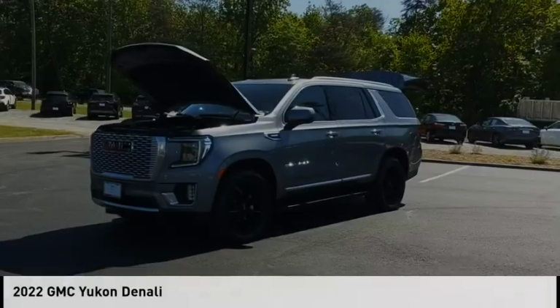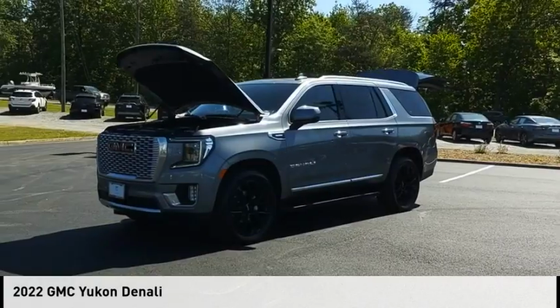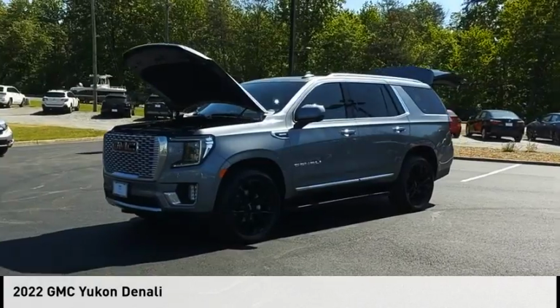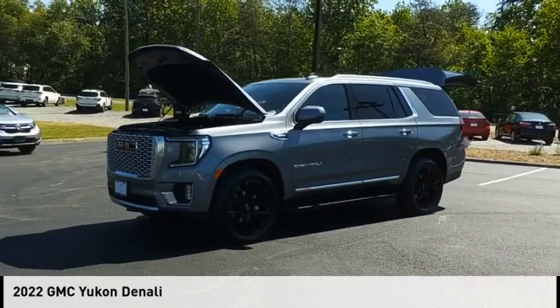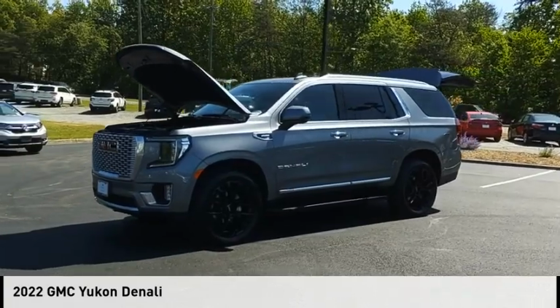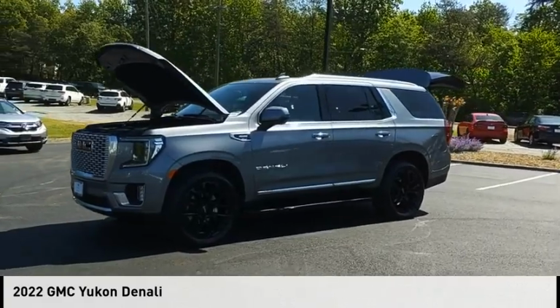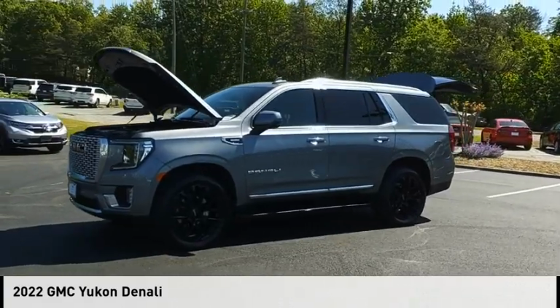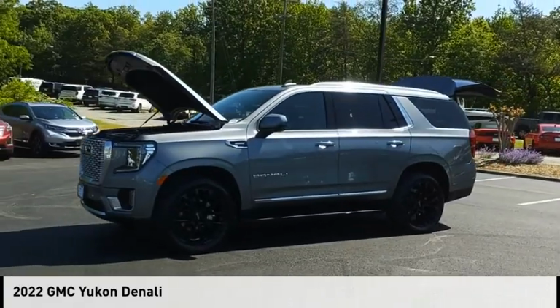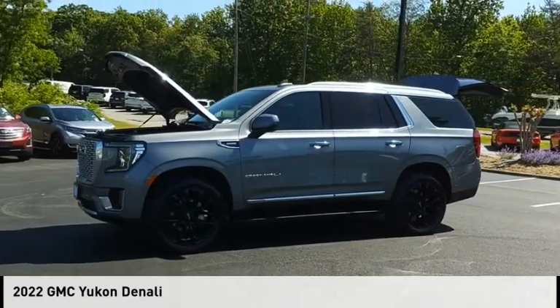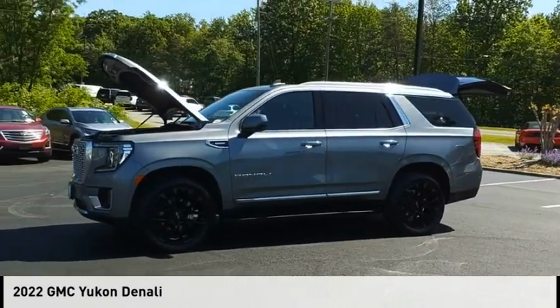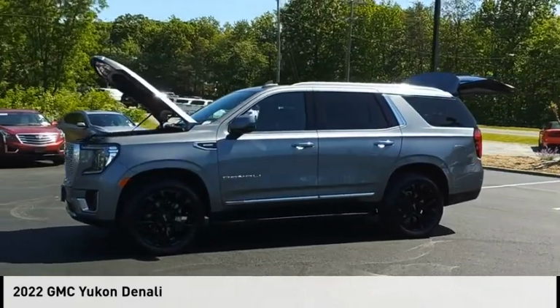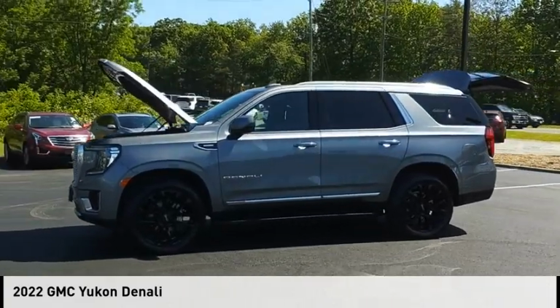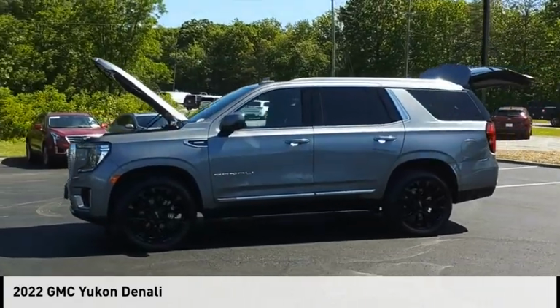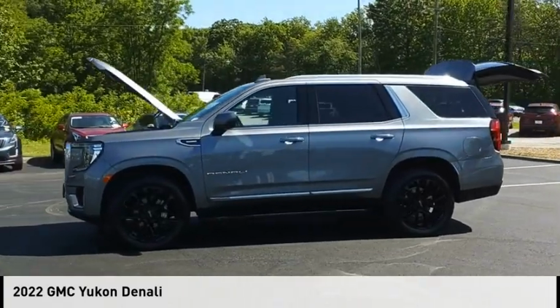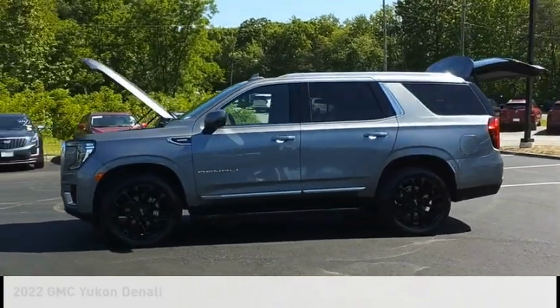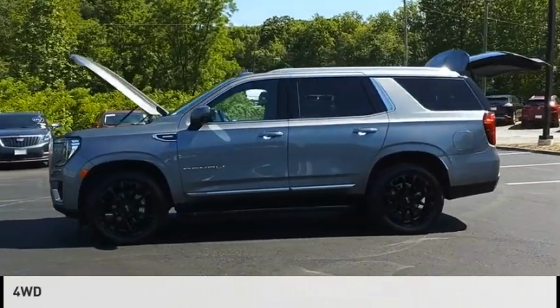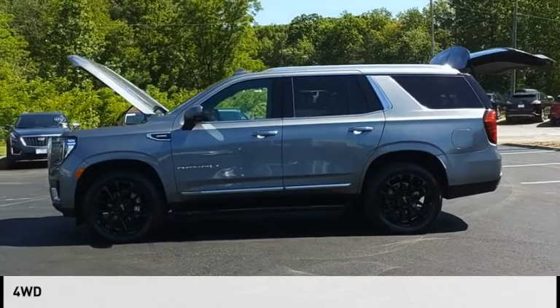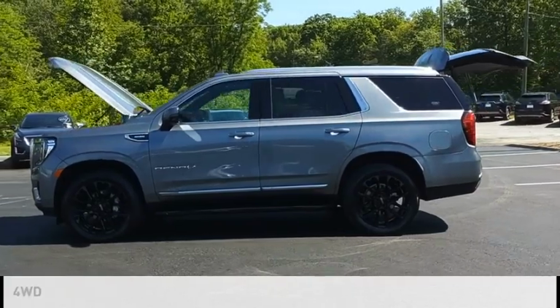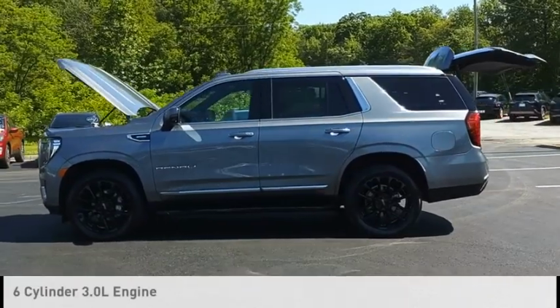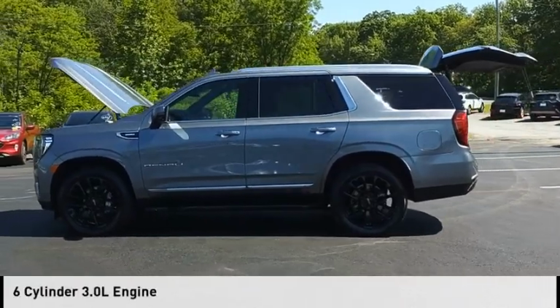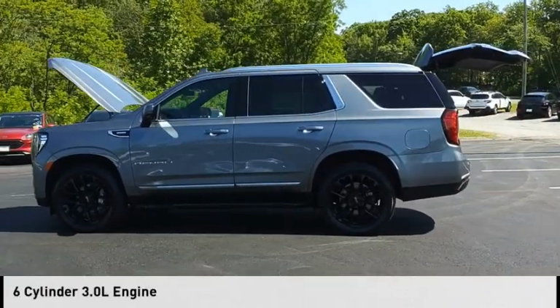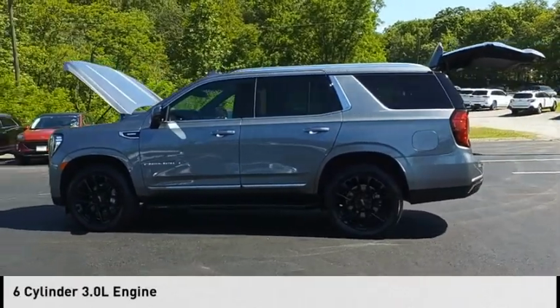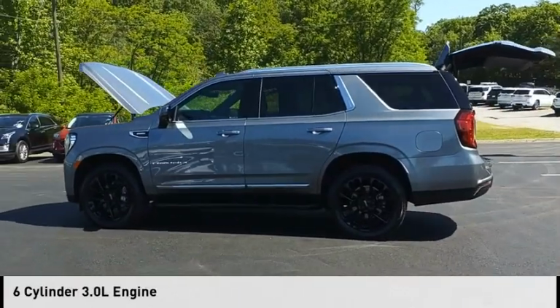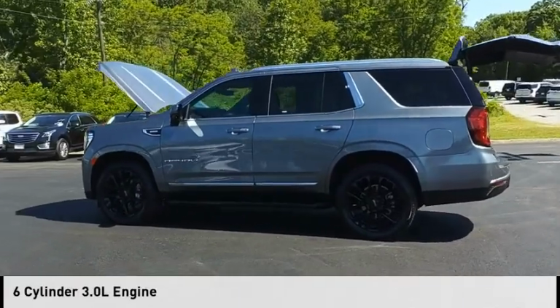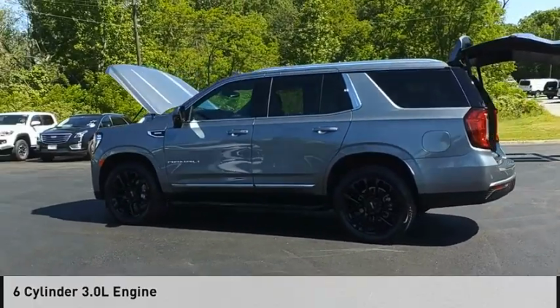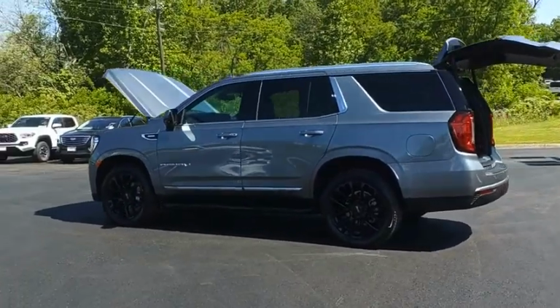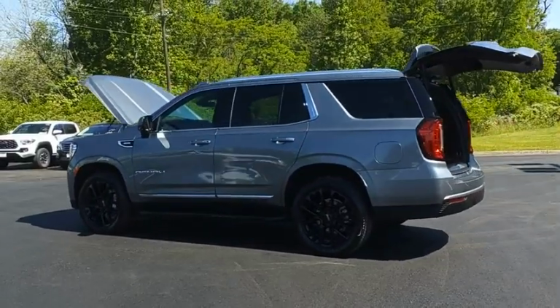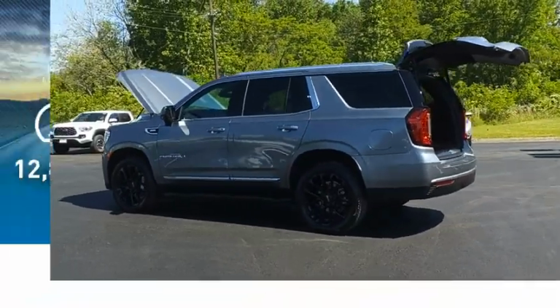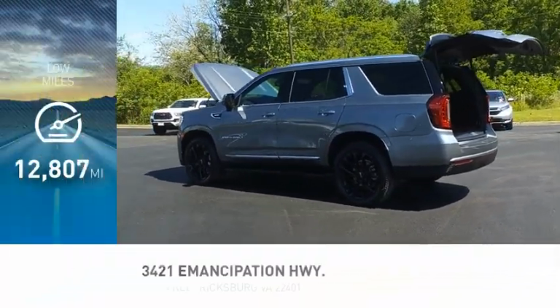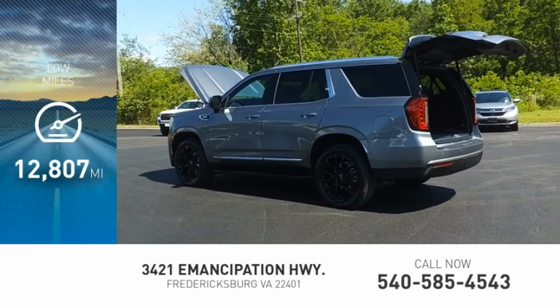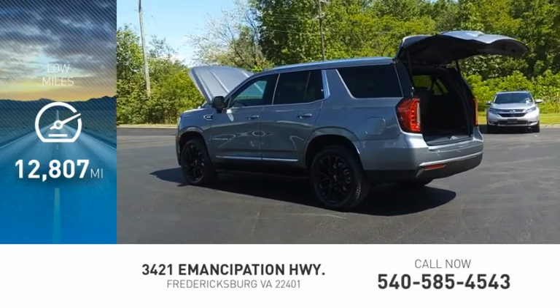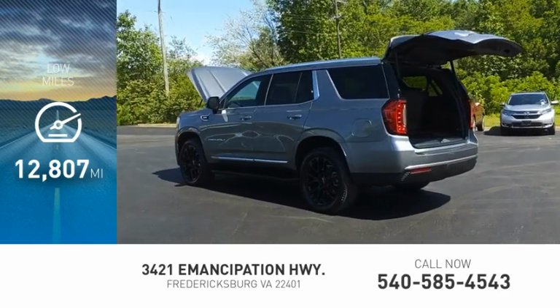We are pleased to show you the 2022 Yukon. This vehicle is powered by a four-wheel drive, six-cylinder, 3.0-liter engine. This vehicle has less than 15,000 miles.